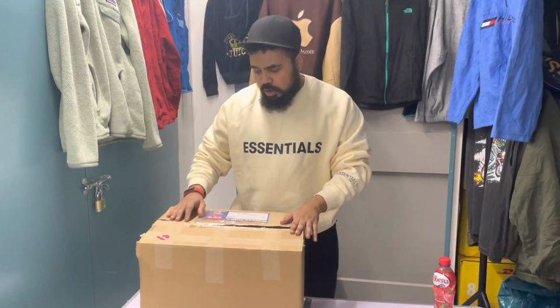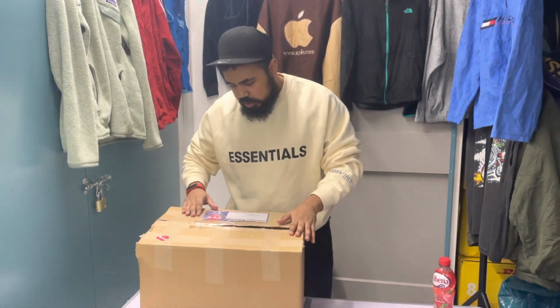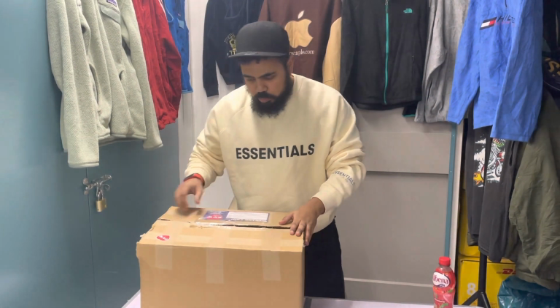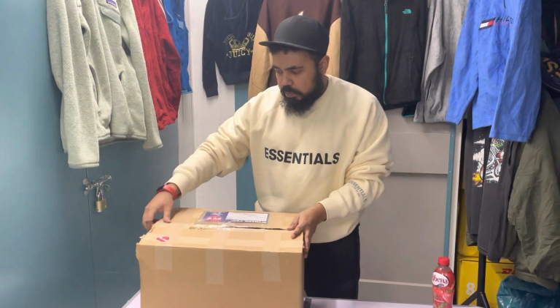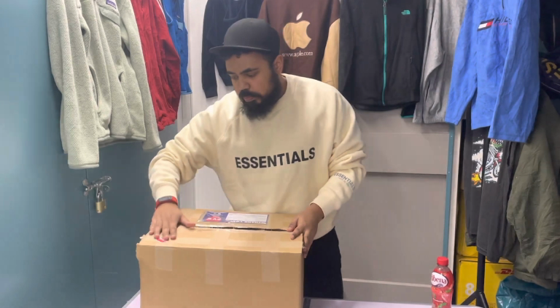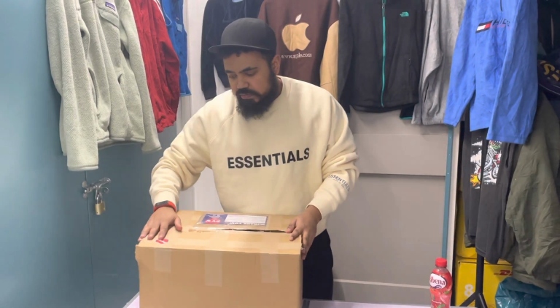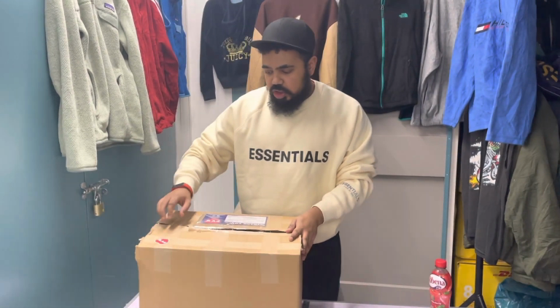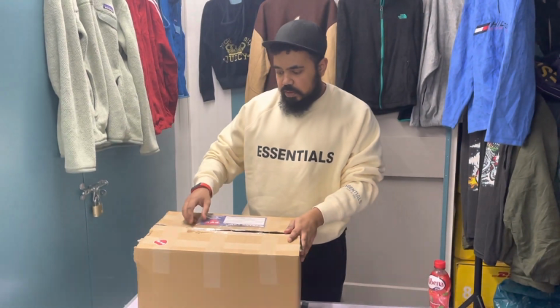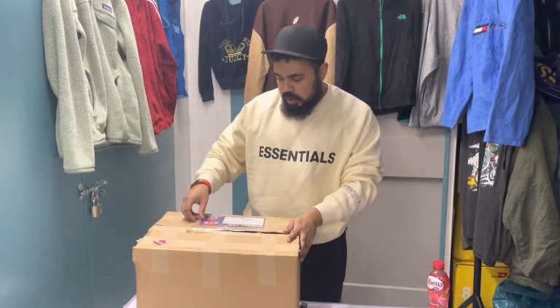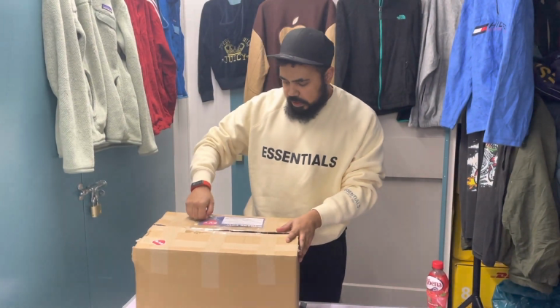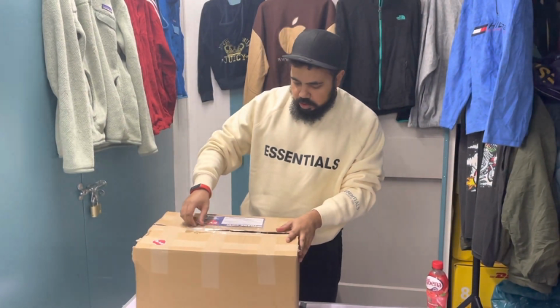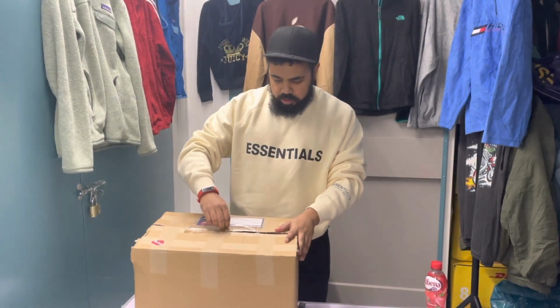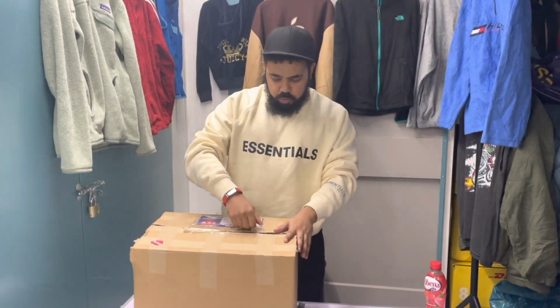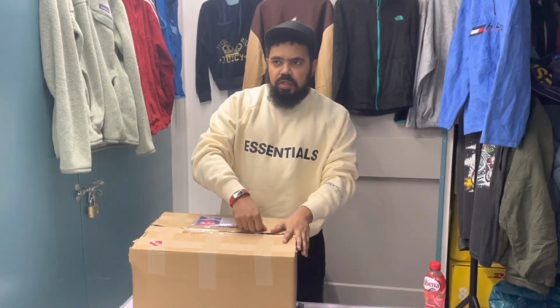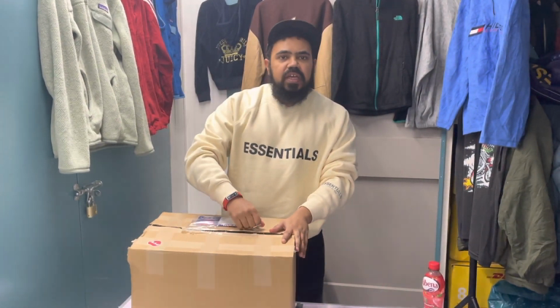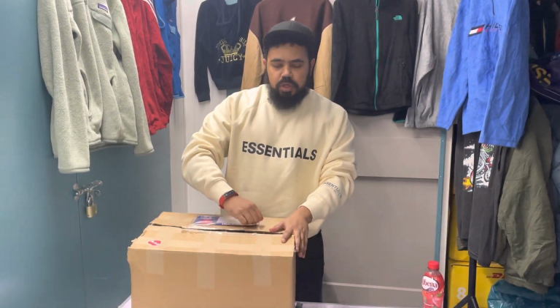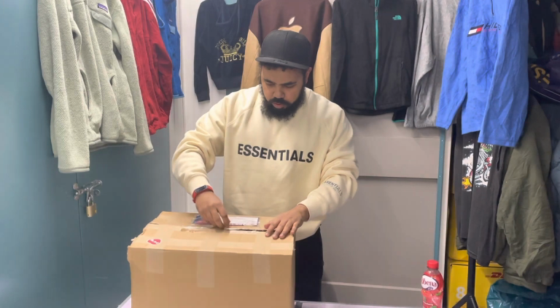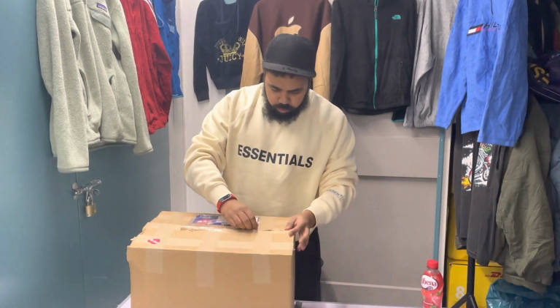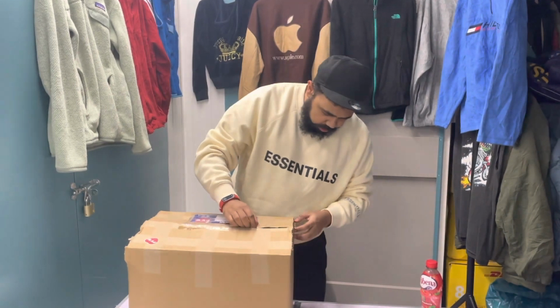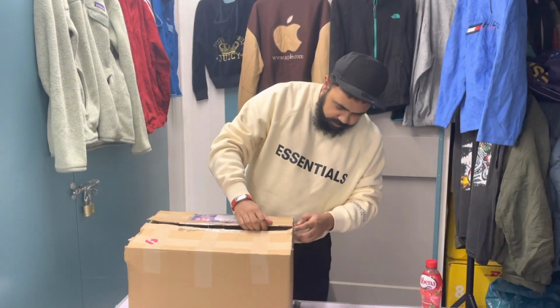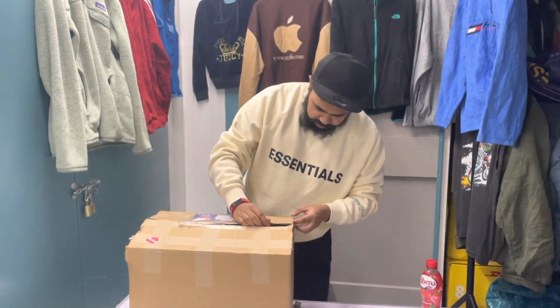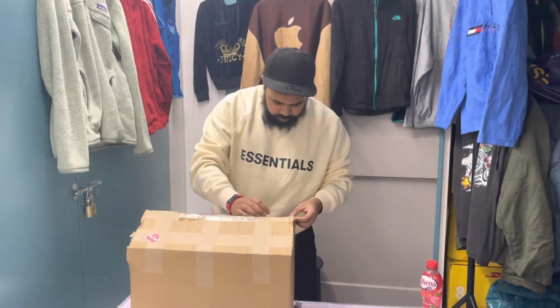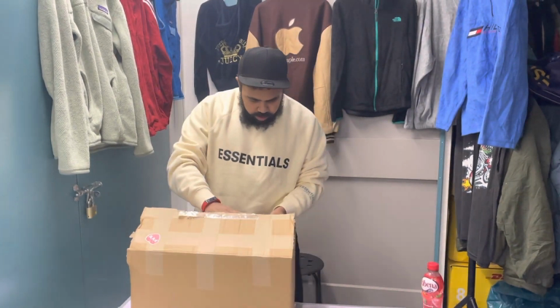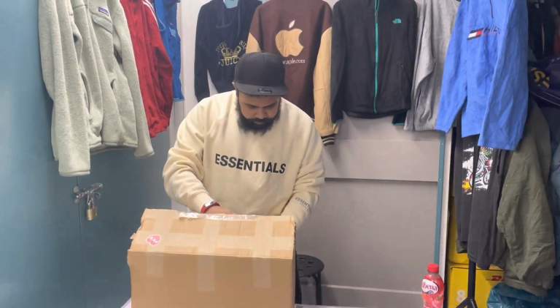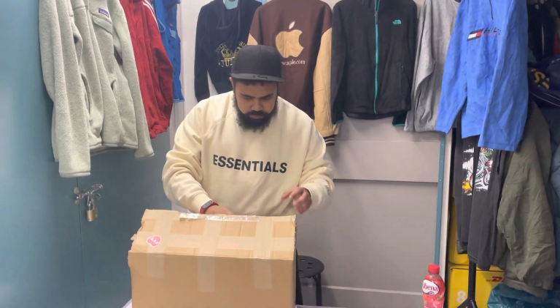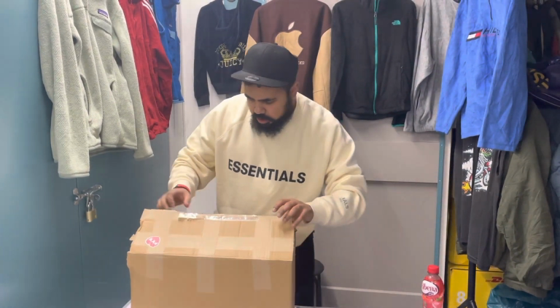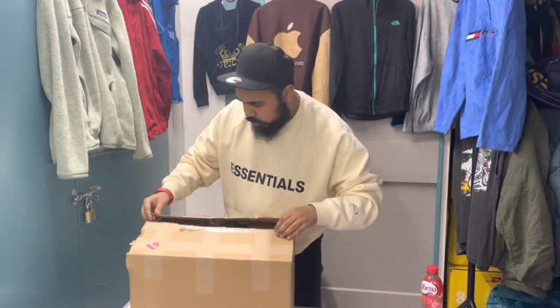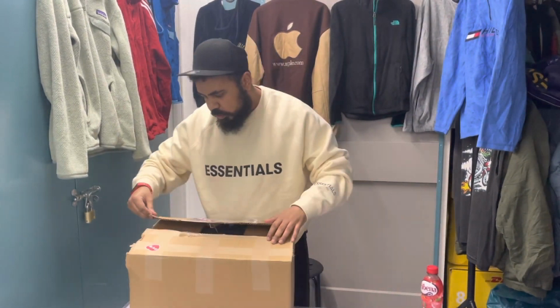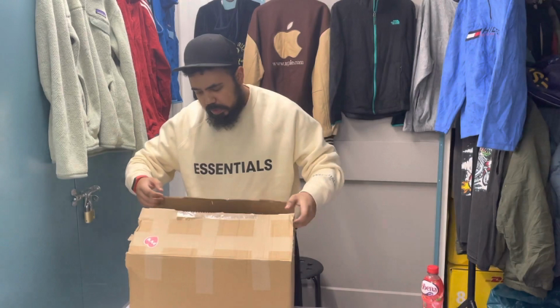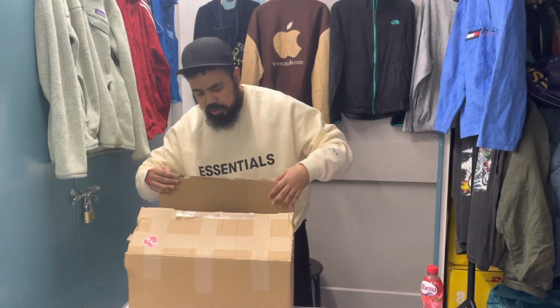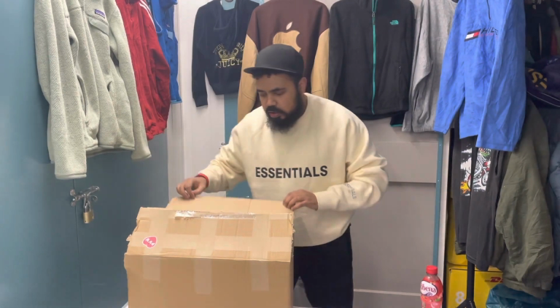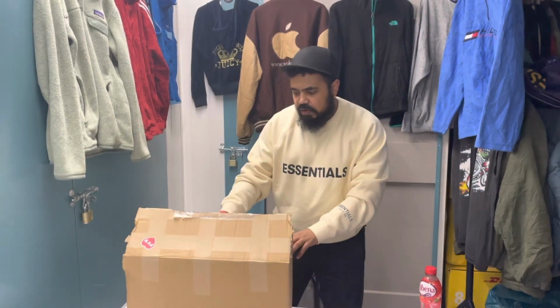We've got pre-loved vintage this time and we got the 5kg box, so we need to see what we've got. It got ripped on the way but it's still fine.